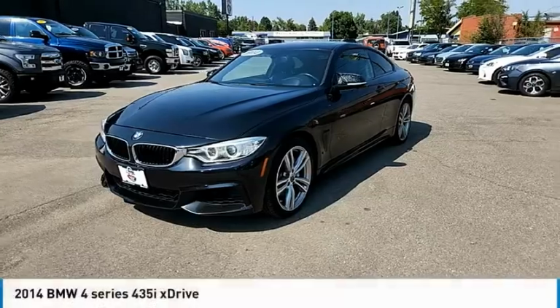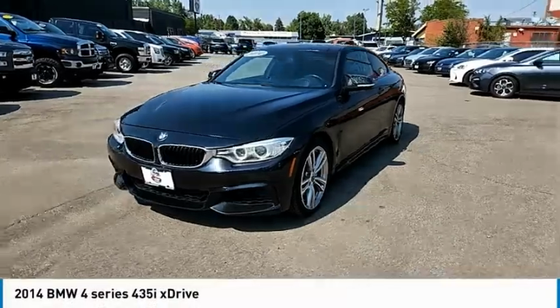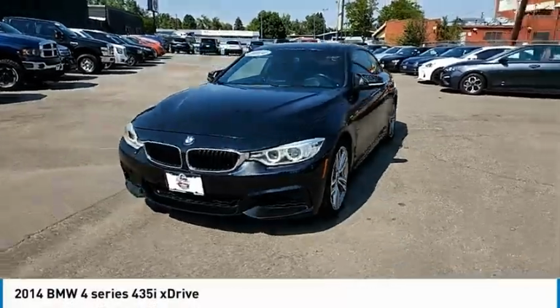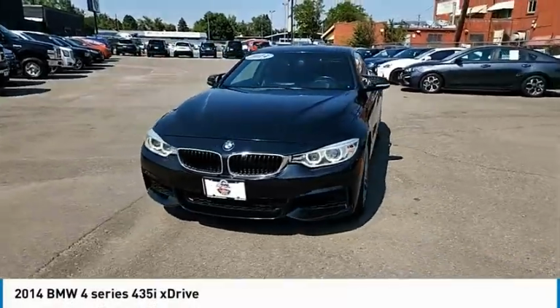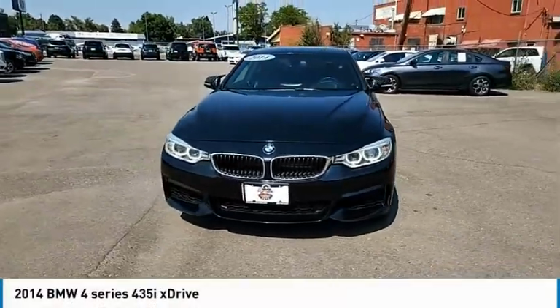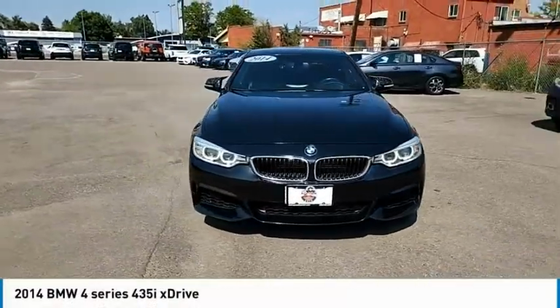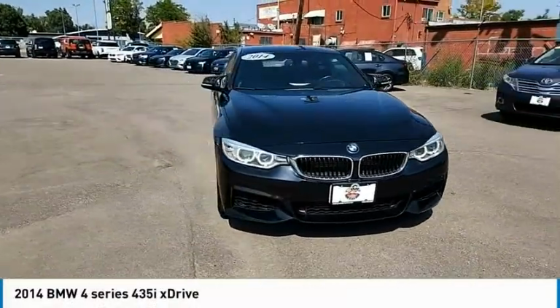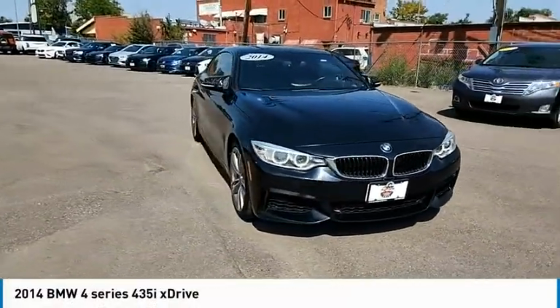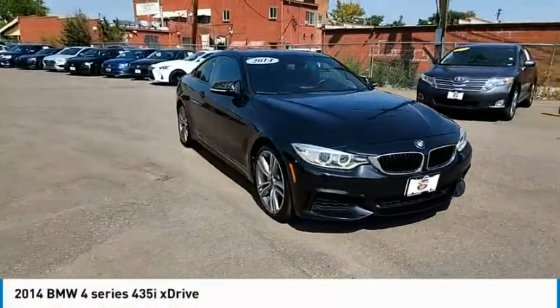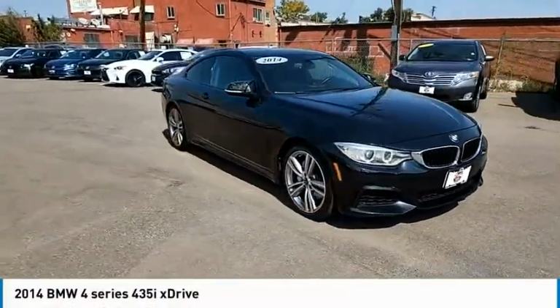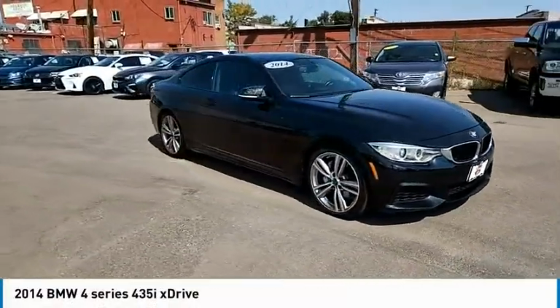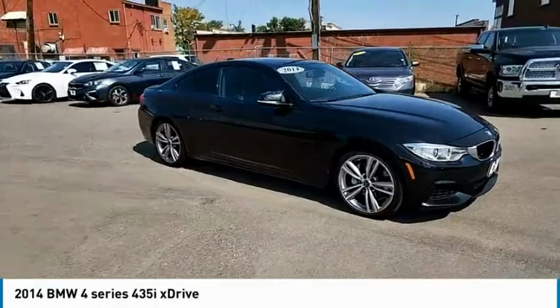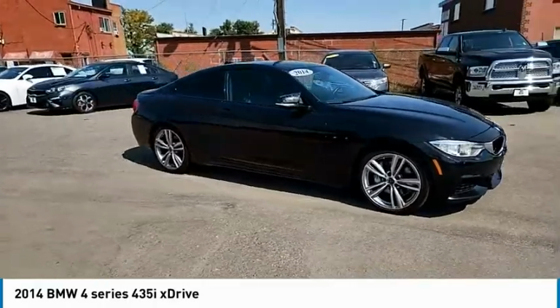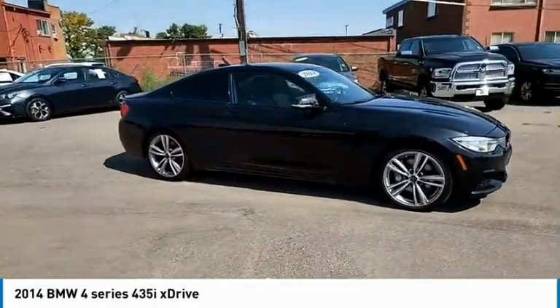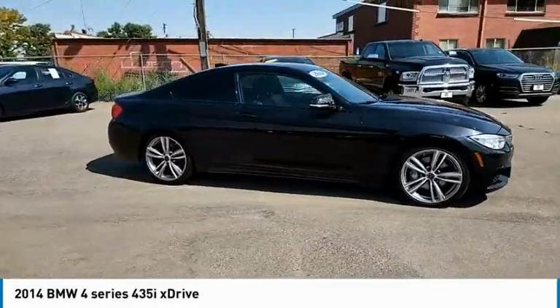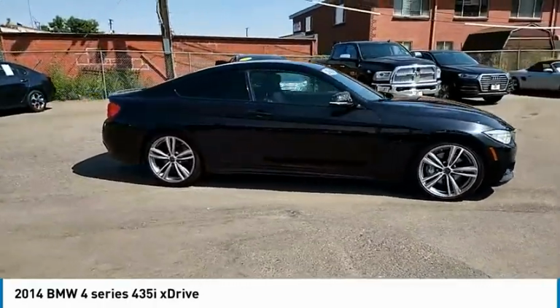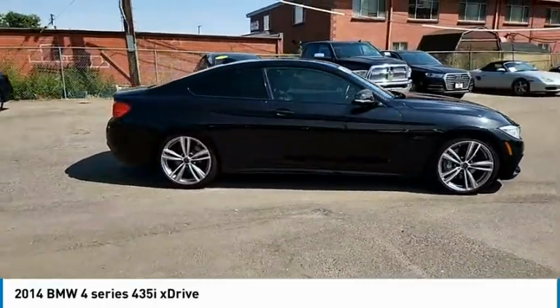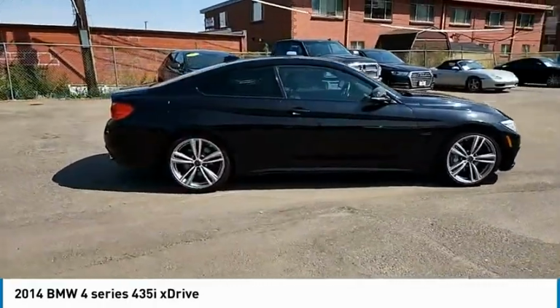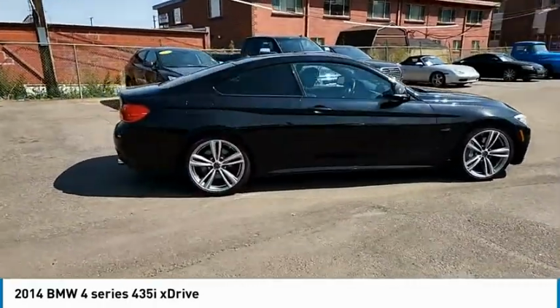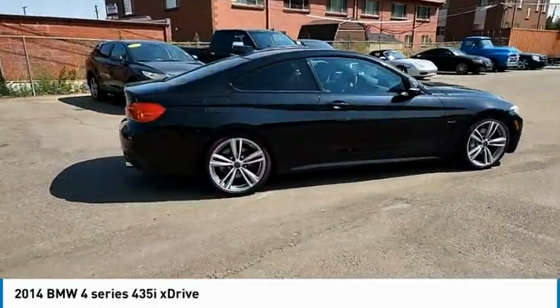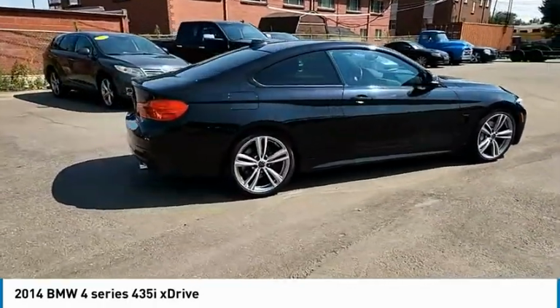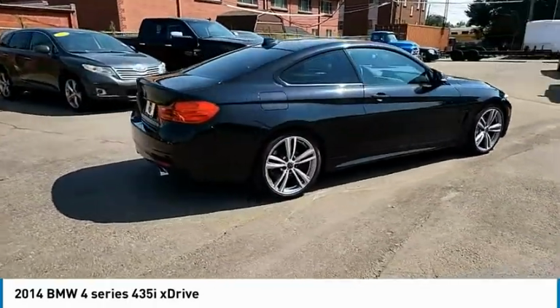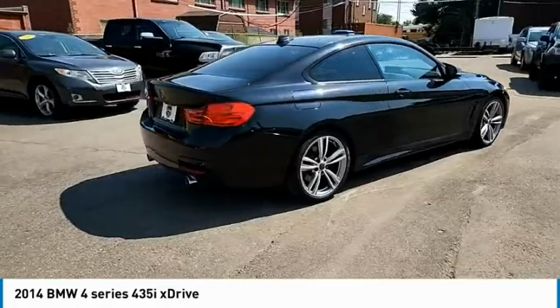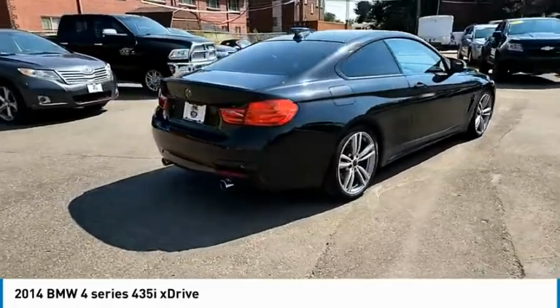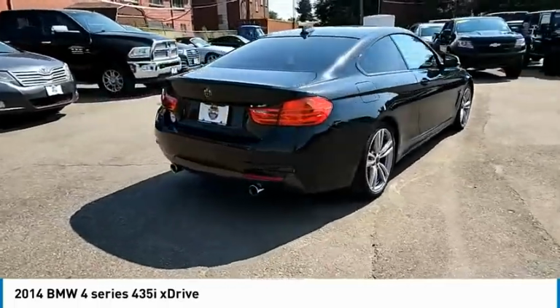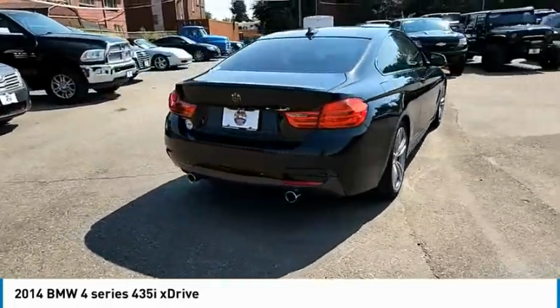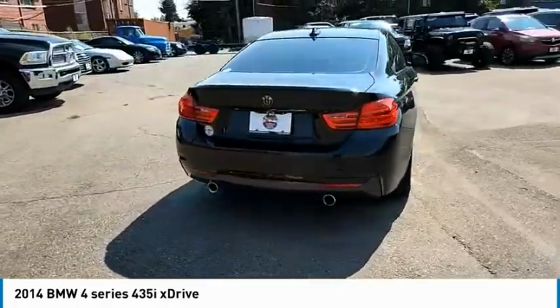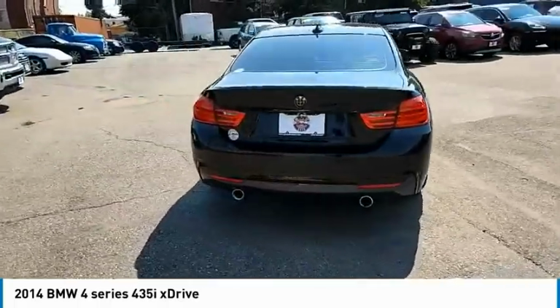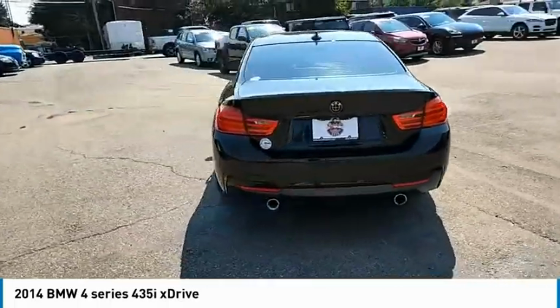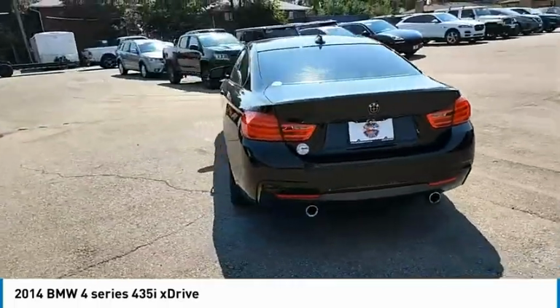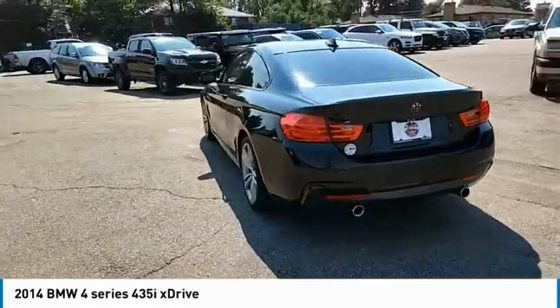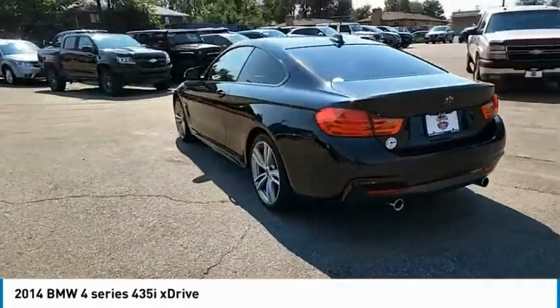Looking for the right vehicle? Check out the 2014 BMW 4 Series. The BMW 4 Series is a powerful machine which comes with impressive handling, upscale interiors, and it delivers on BMW's ultimate driving machine.